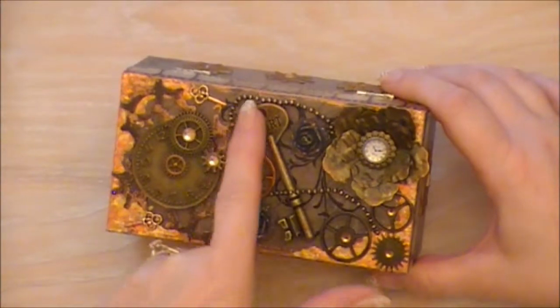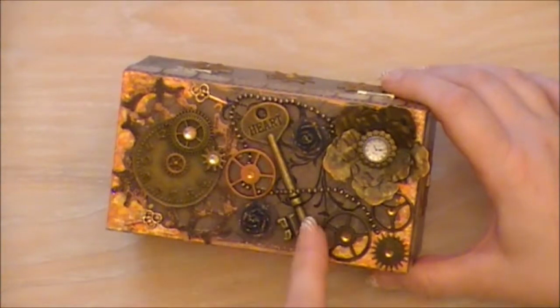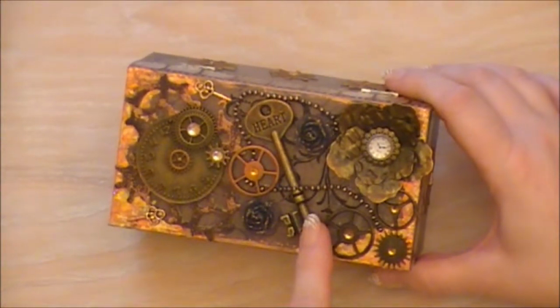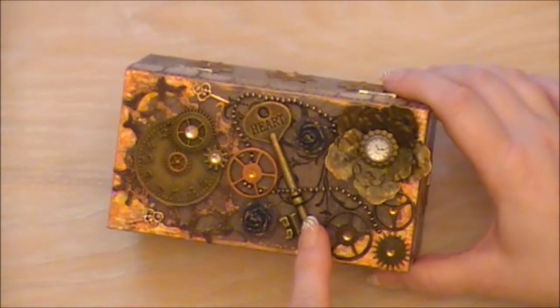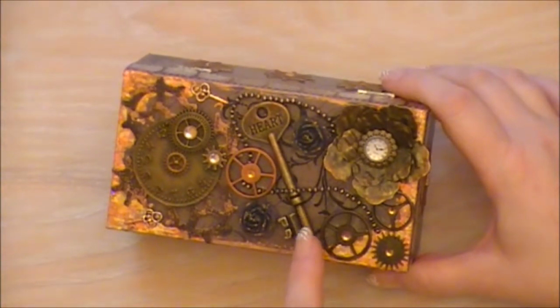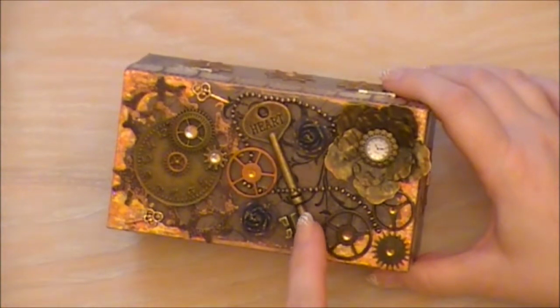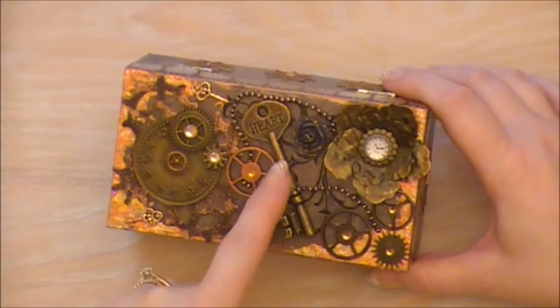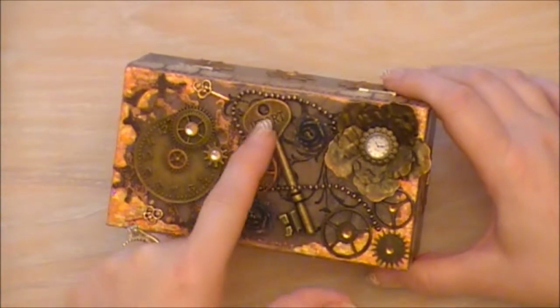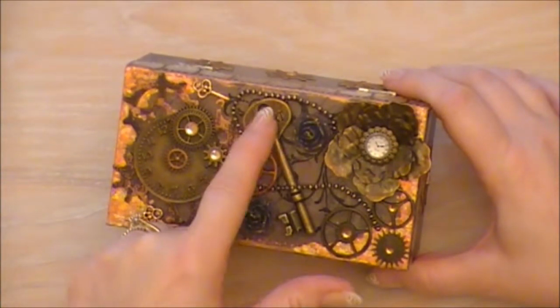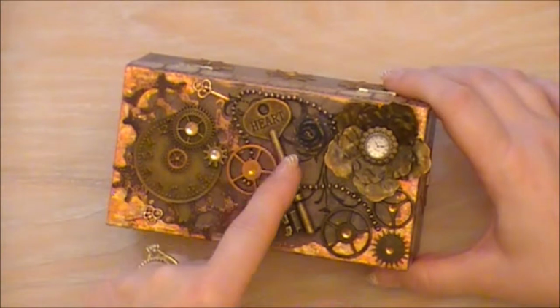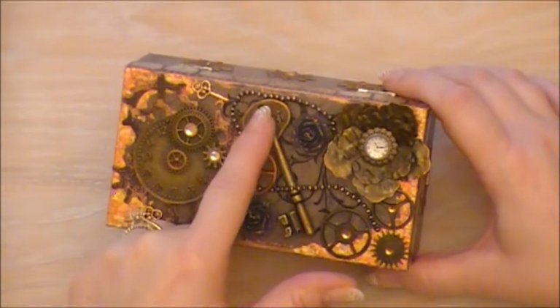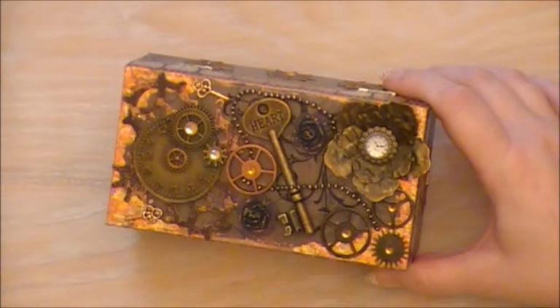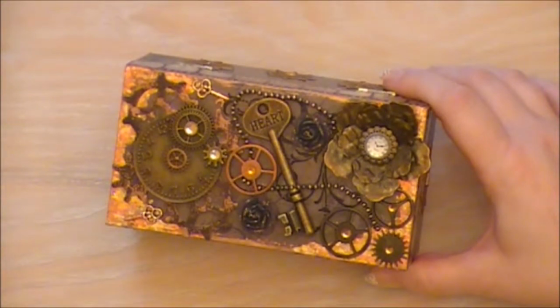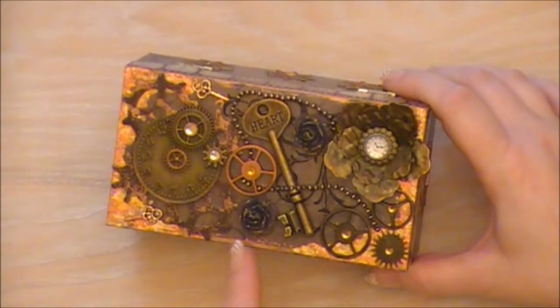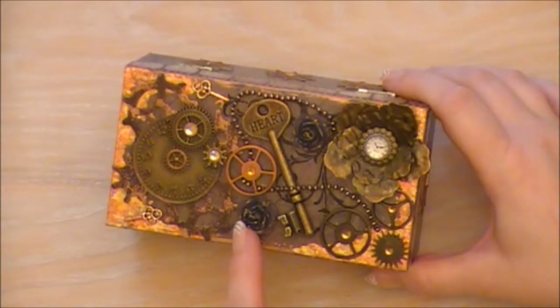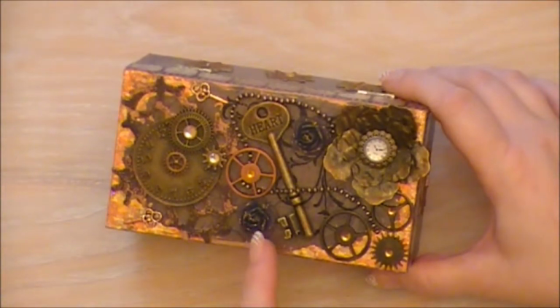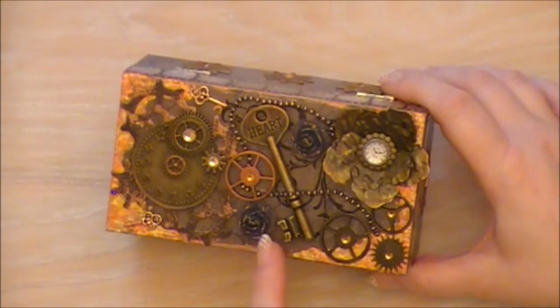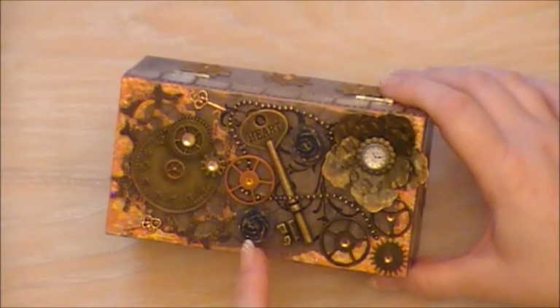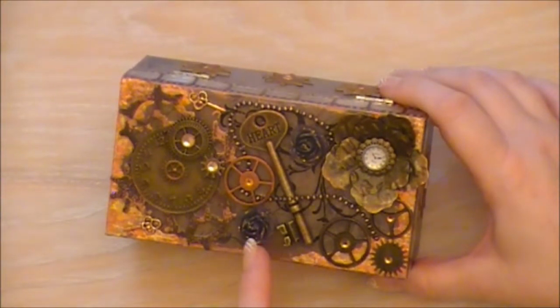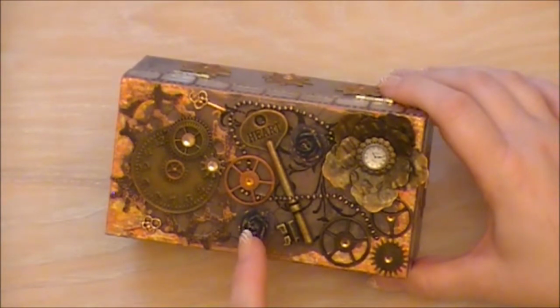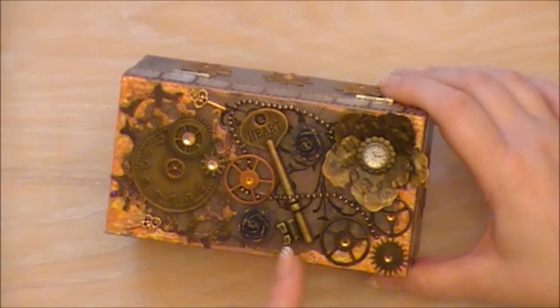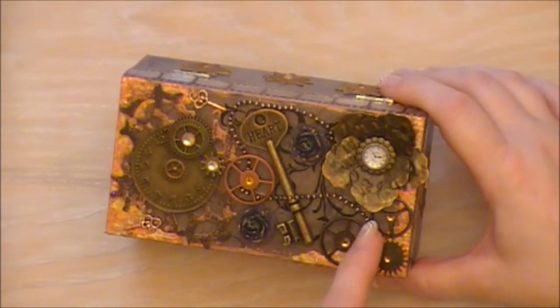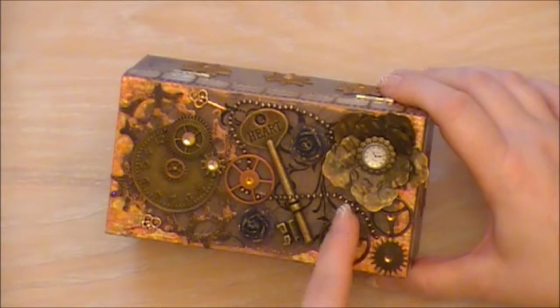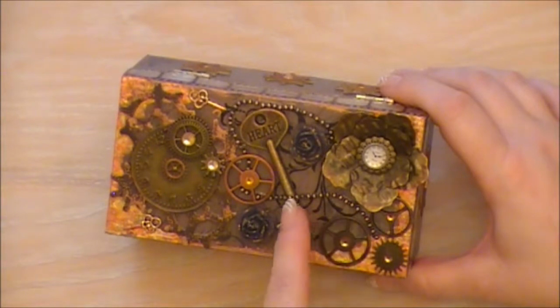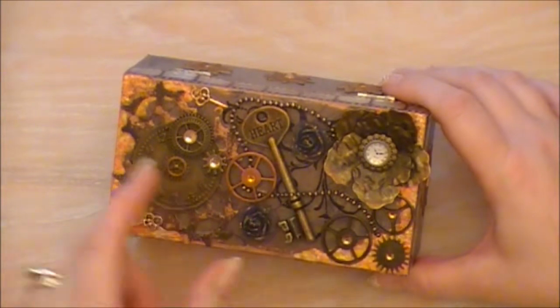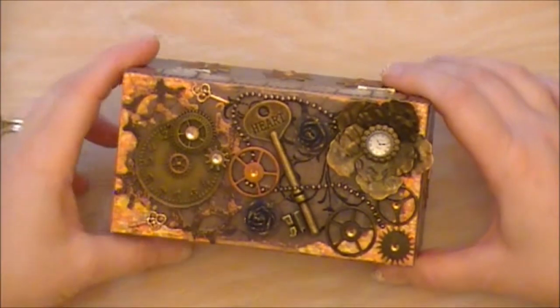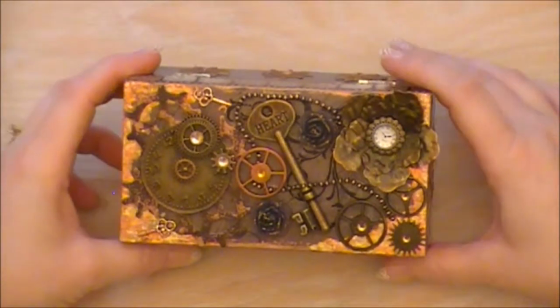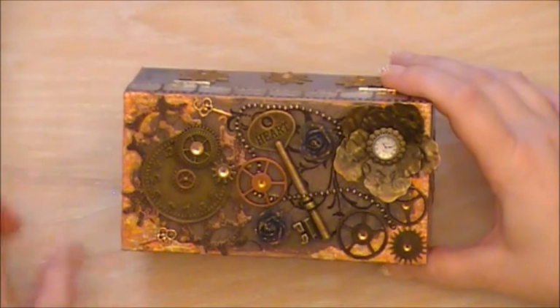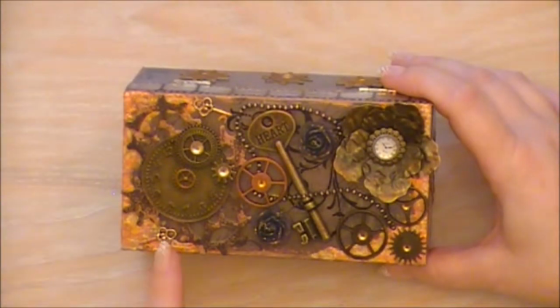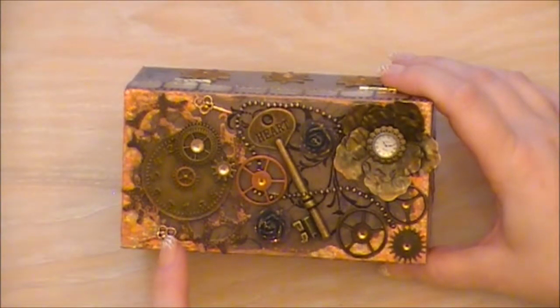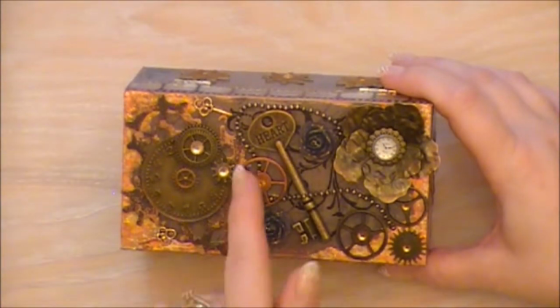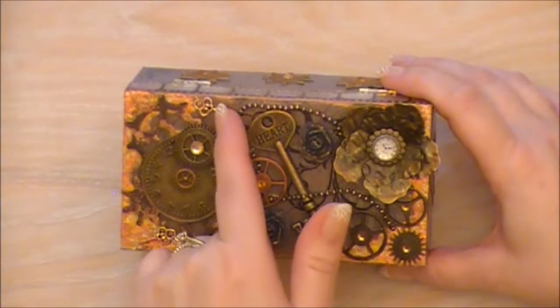There's a Tim Holtz key and I've used alcohol ink on that to distress it. Little moulded flowers with some stickles on, and some of the Tim Holtz bead chain, and two tiny little keys.